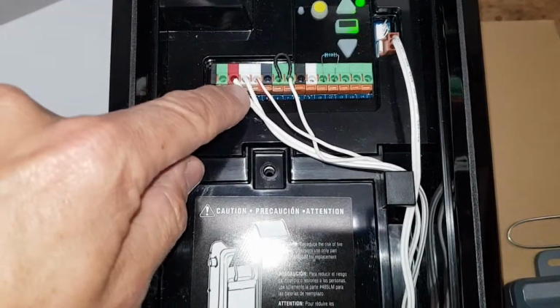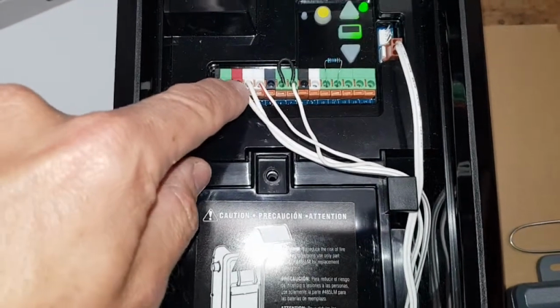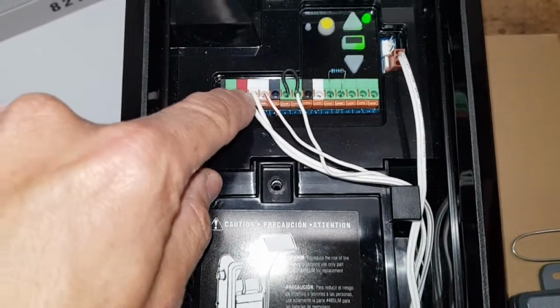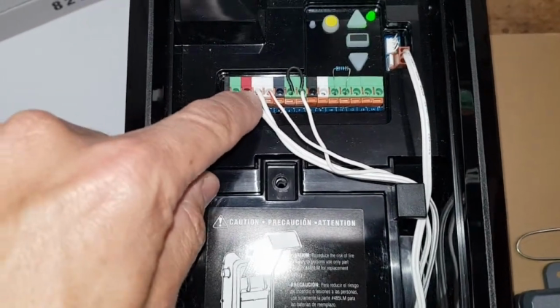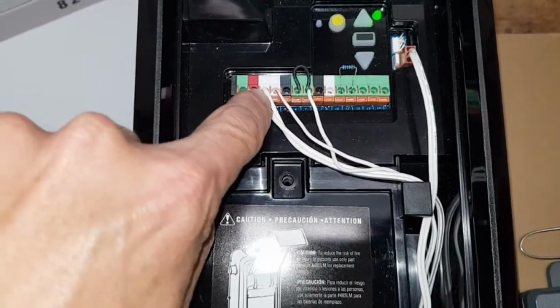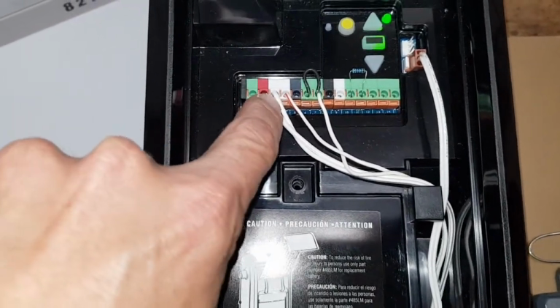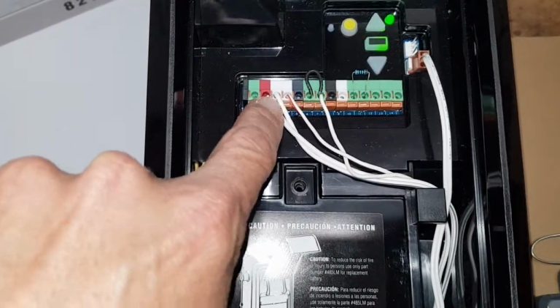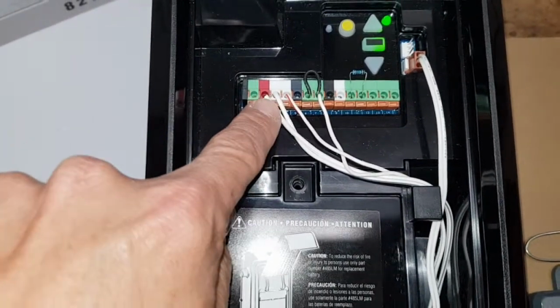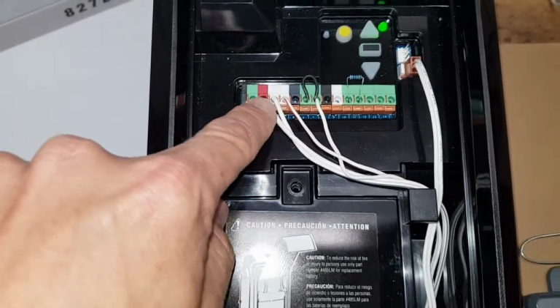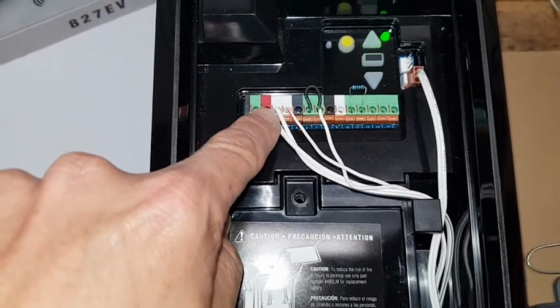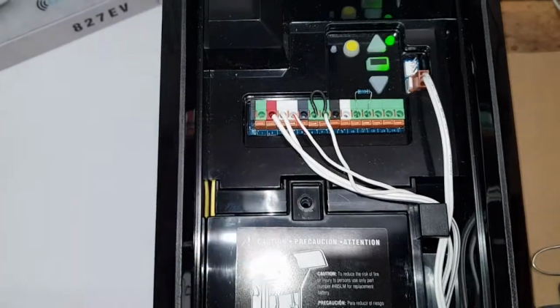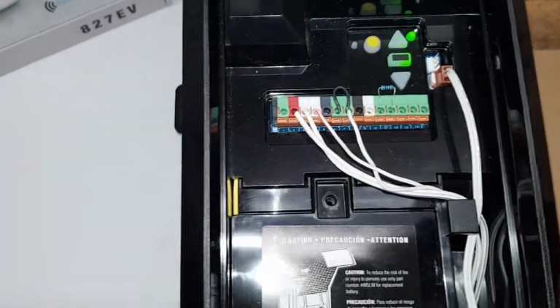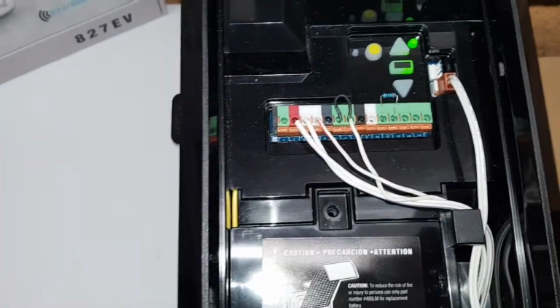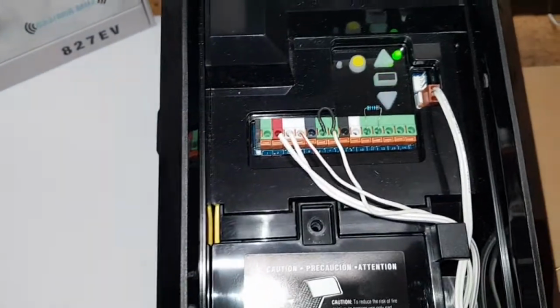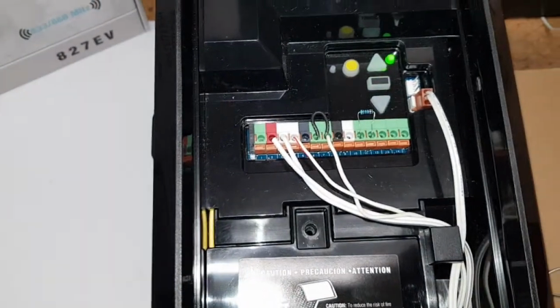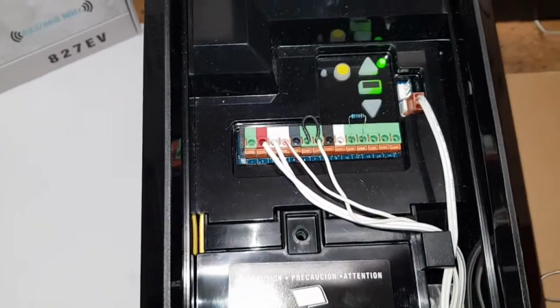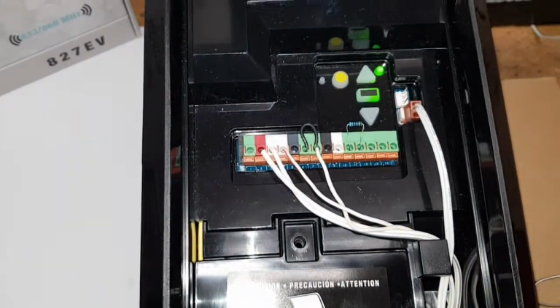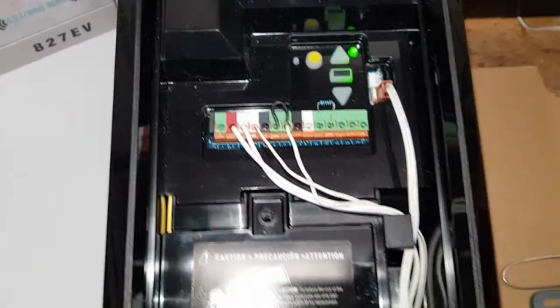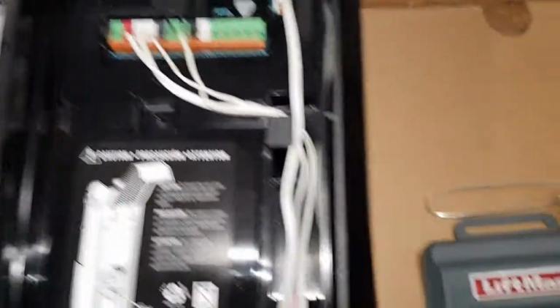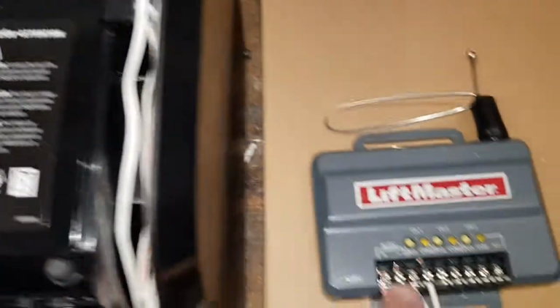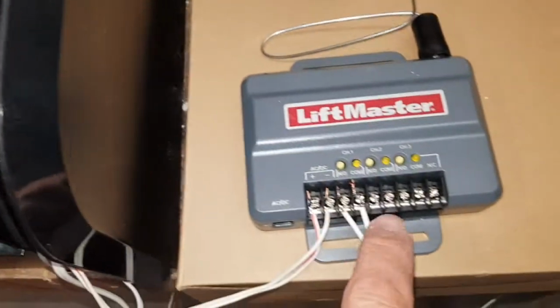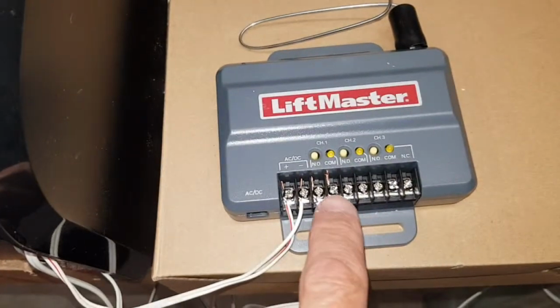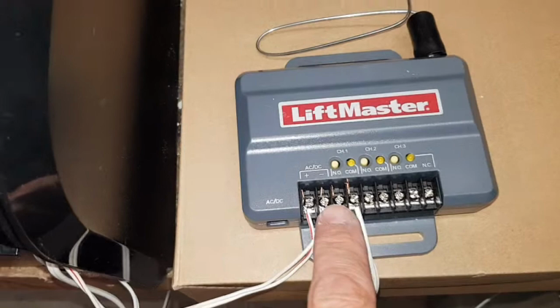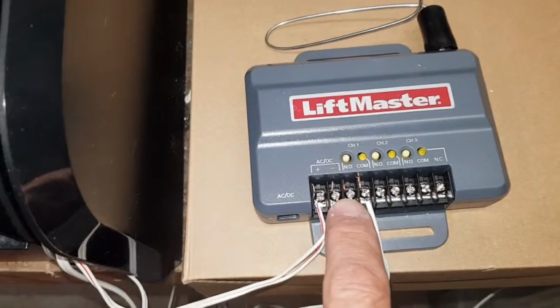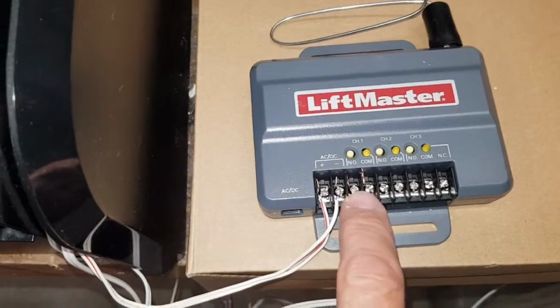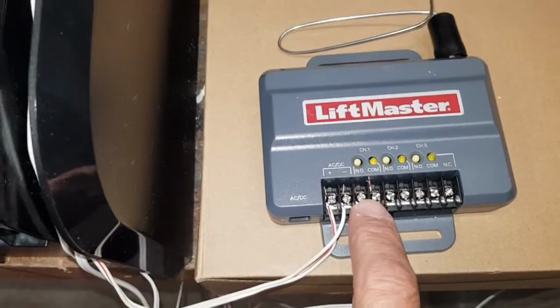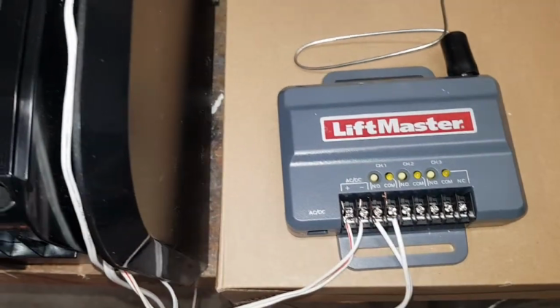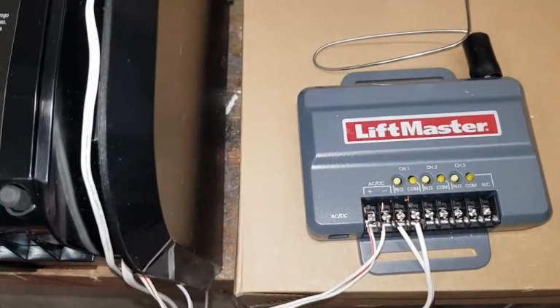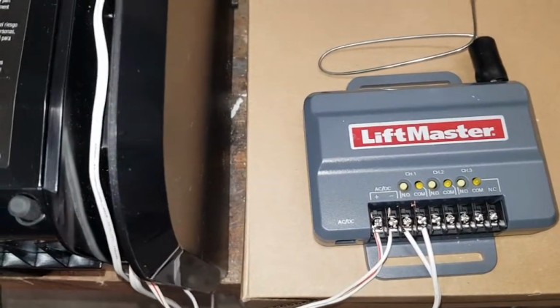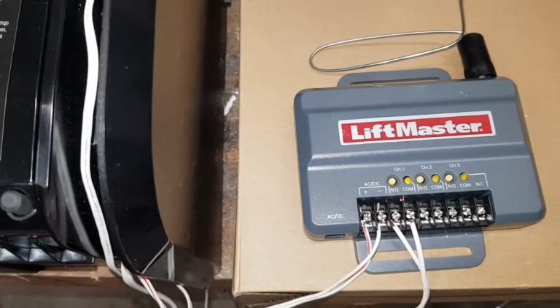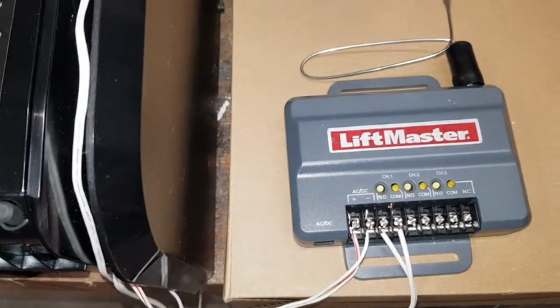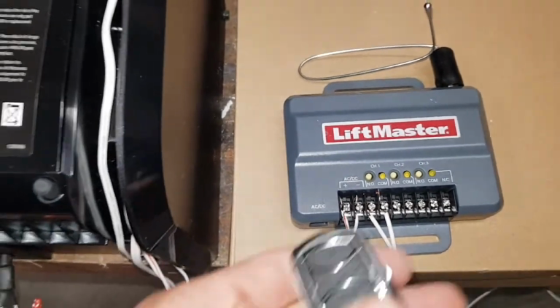This white and red is the command or push button, and that goes to the normal open relay here. That's all you need.